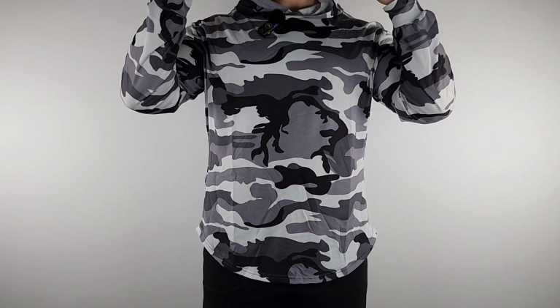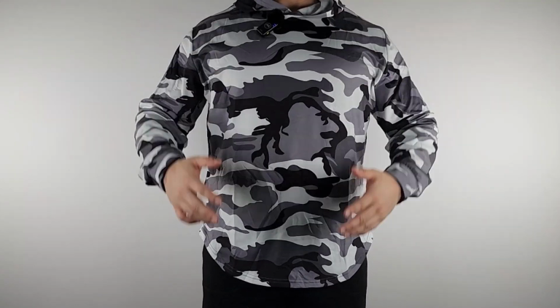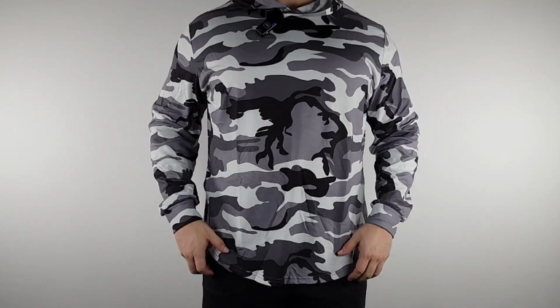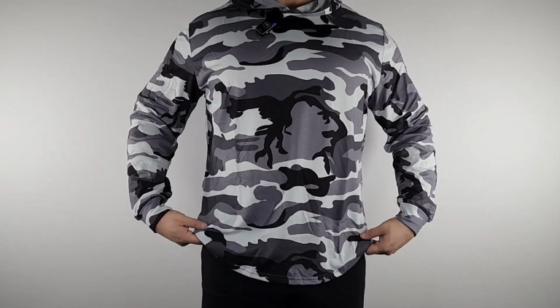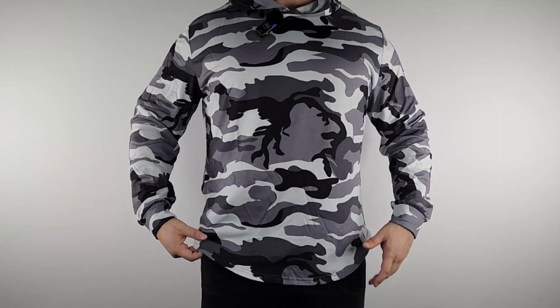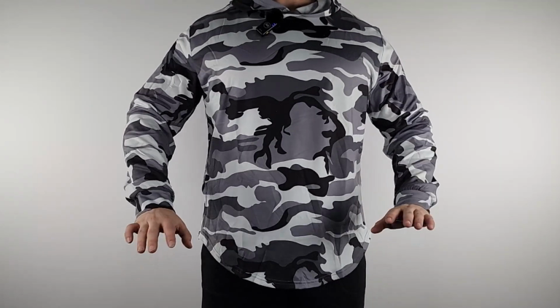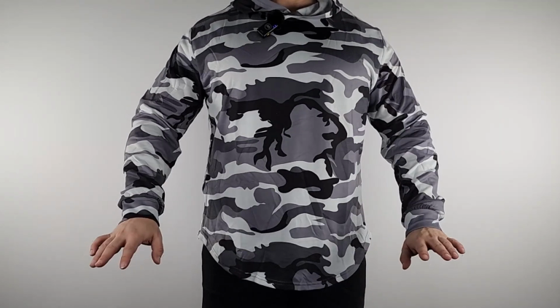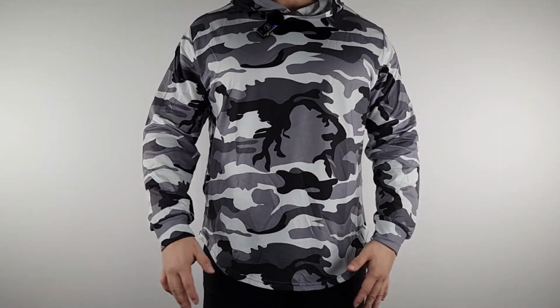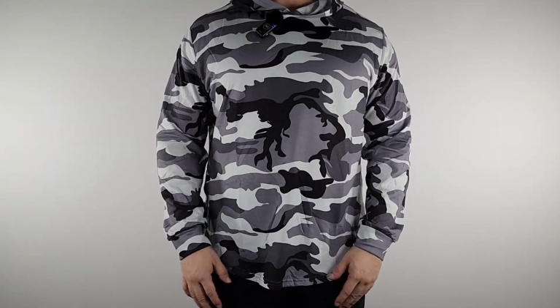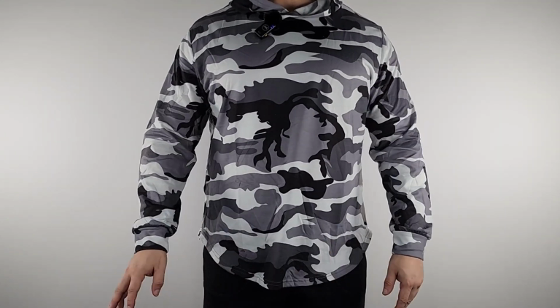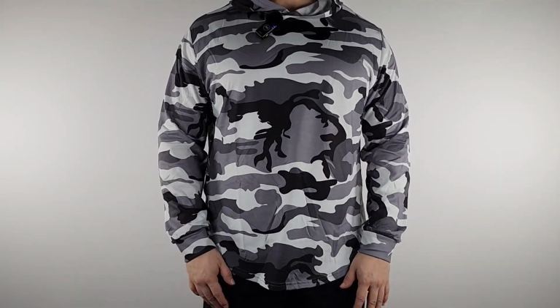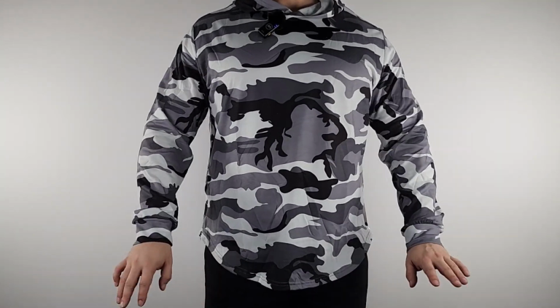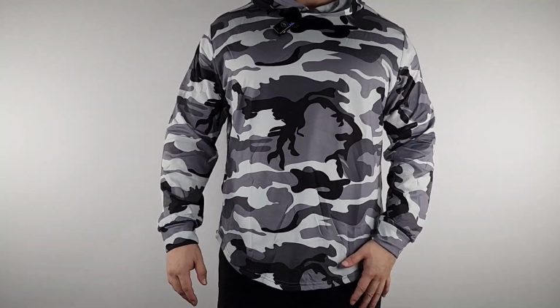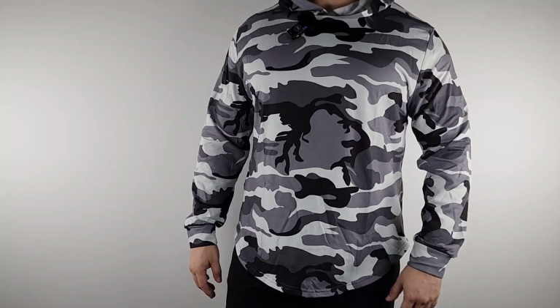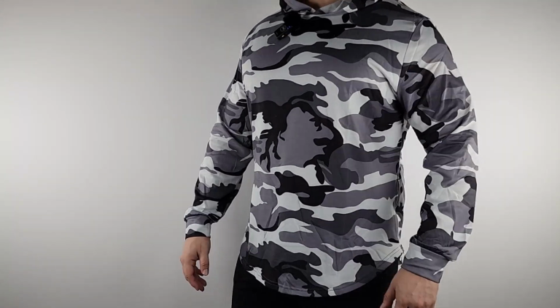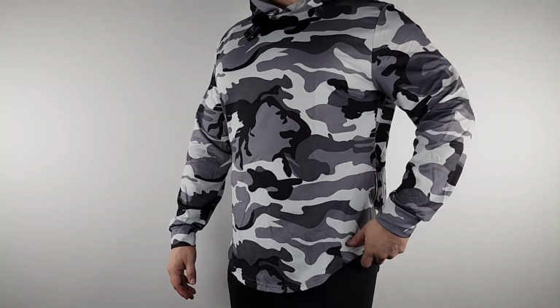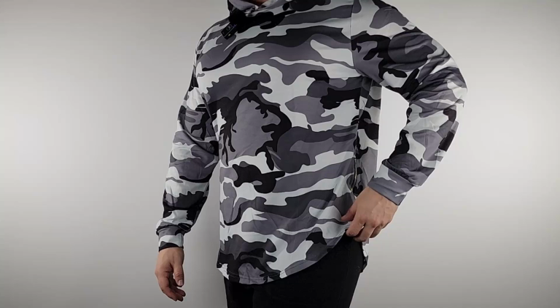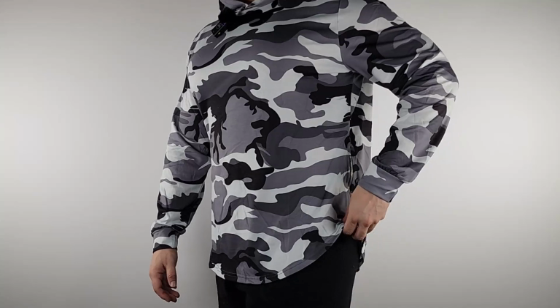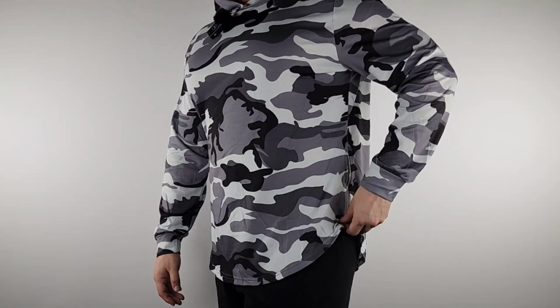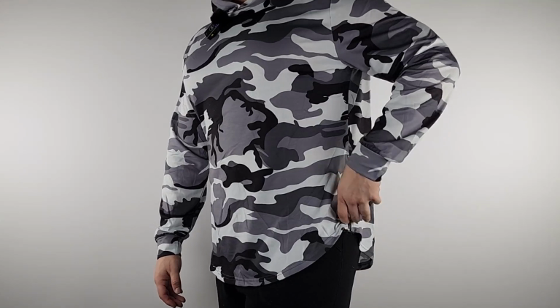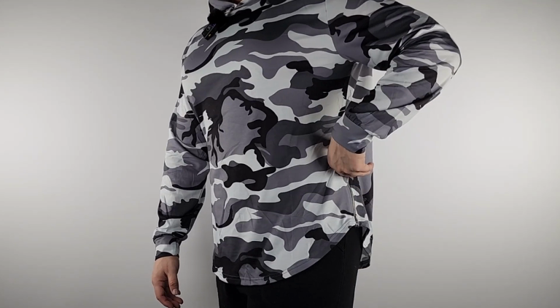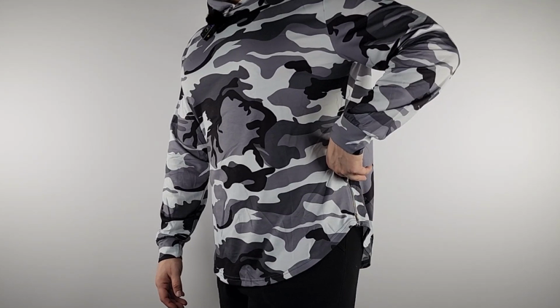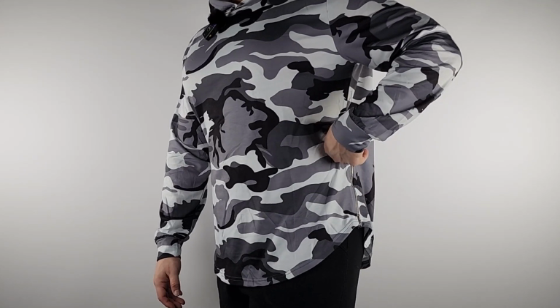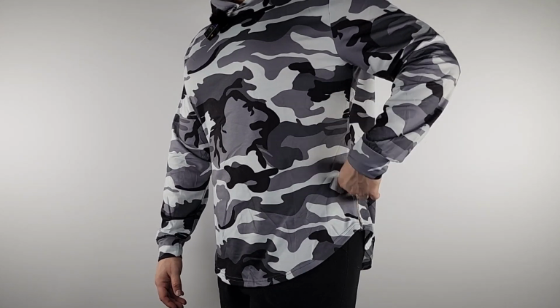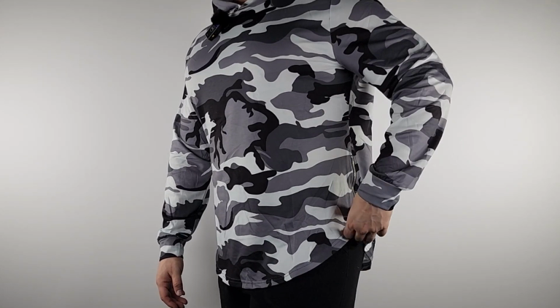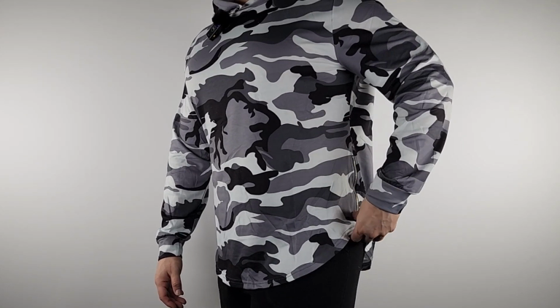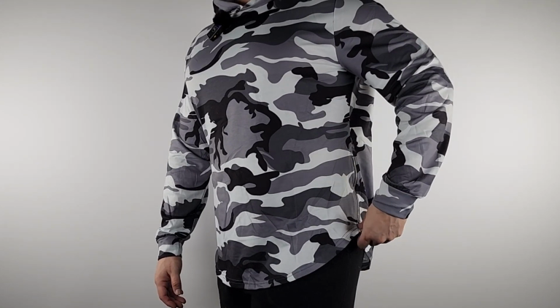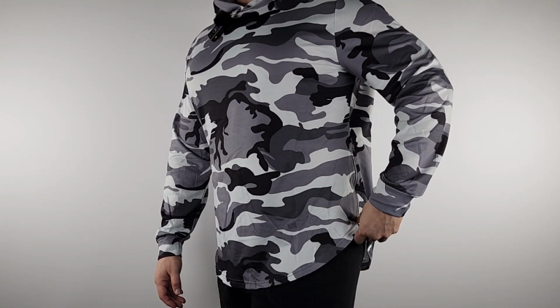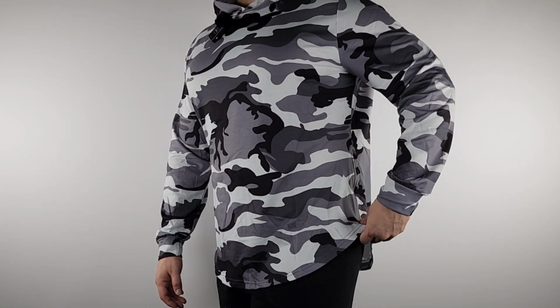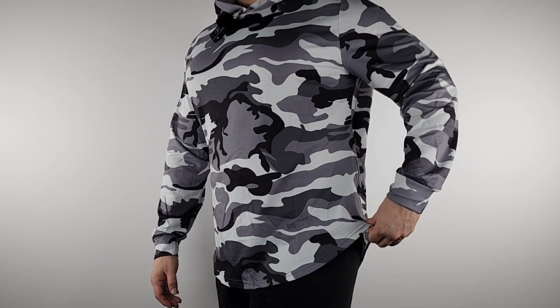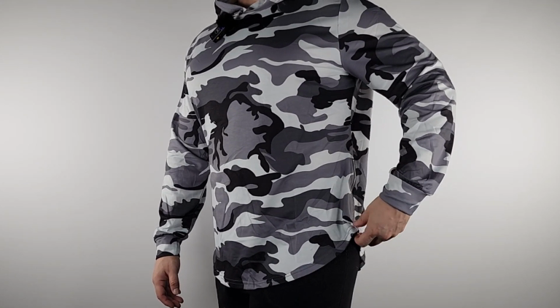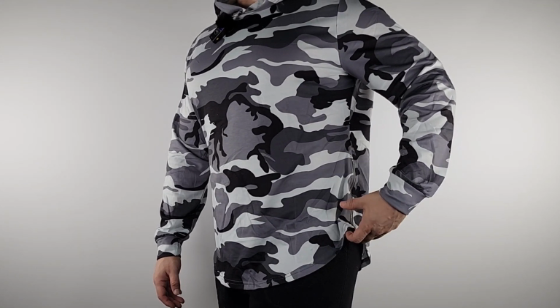This is made for working out, so if you're going to work out, it's a perfect workout shirt. You have the zippers on each side so that when you're working out, if you want more air circulation, you can vent it up and get more airflow.